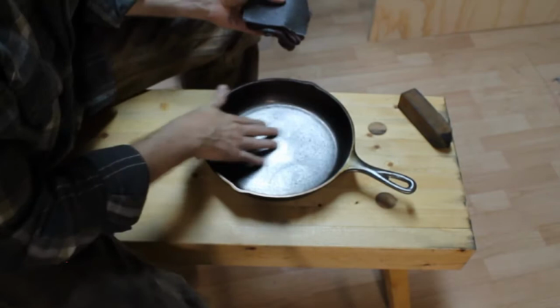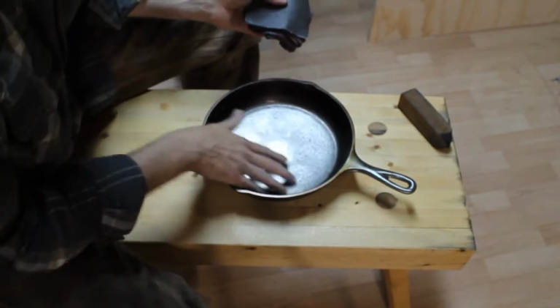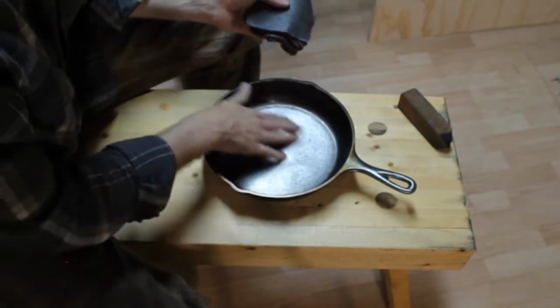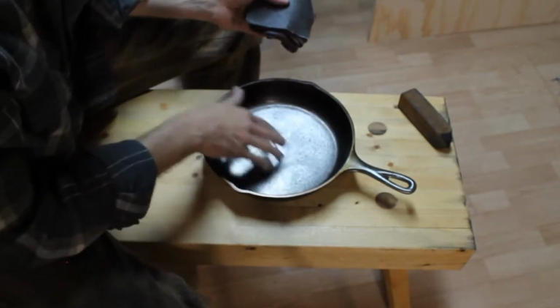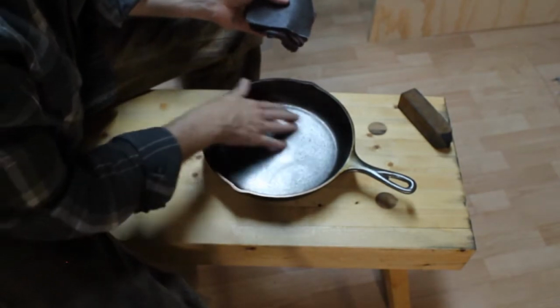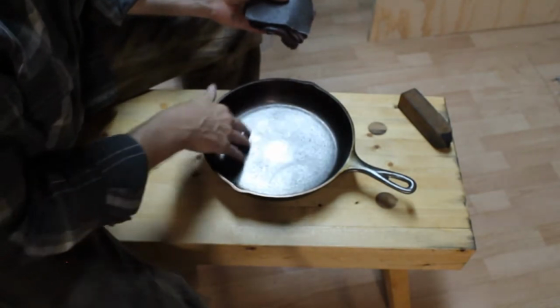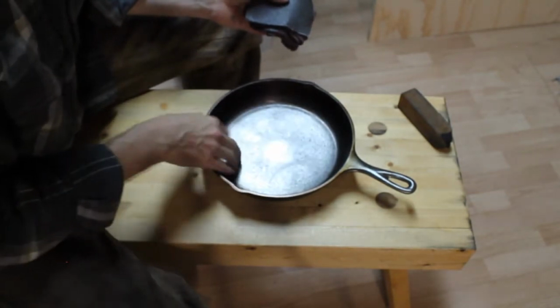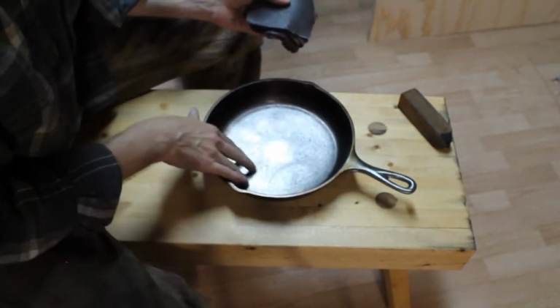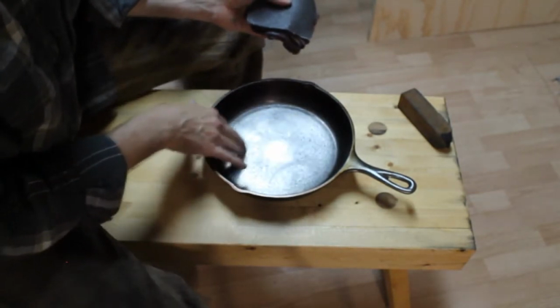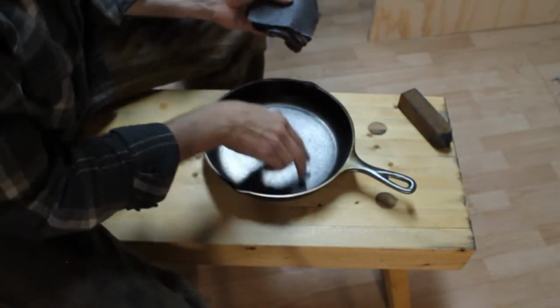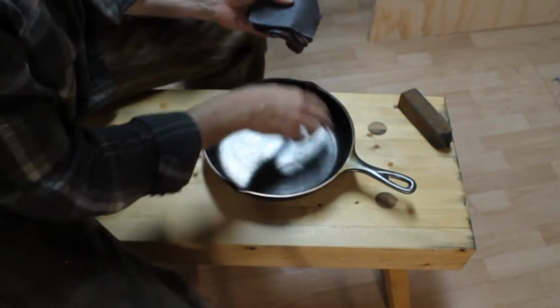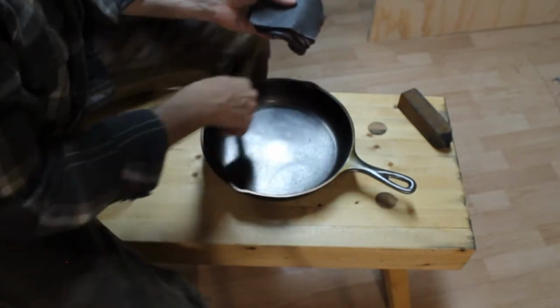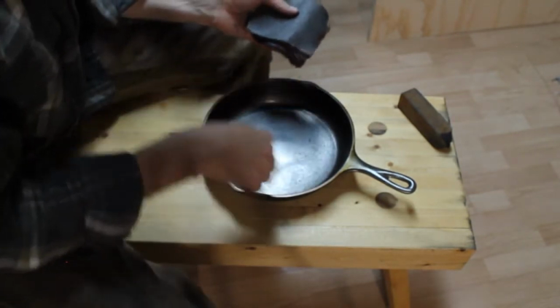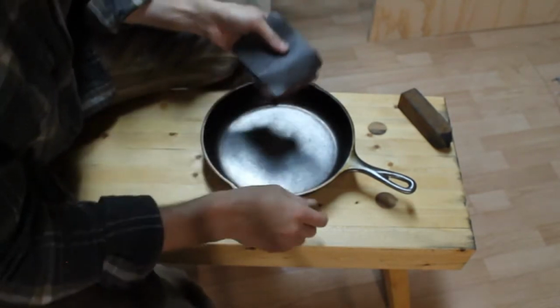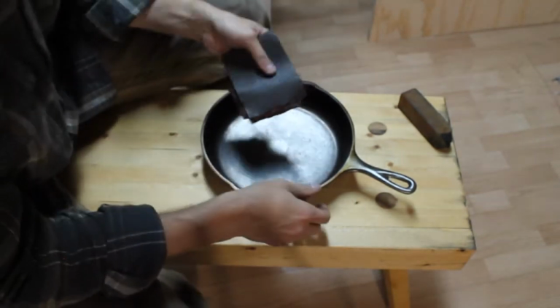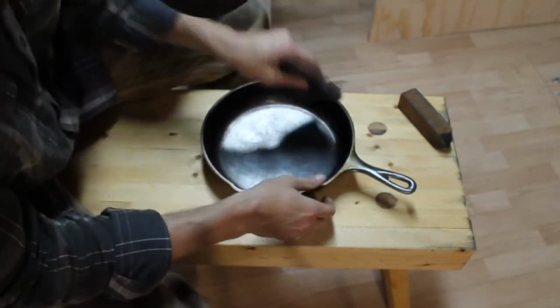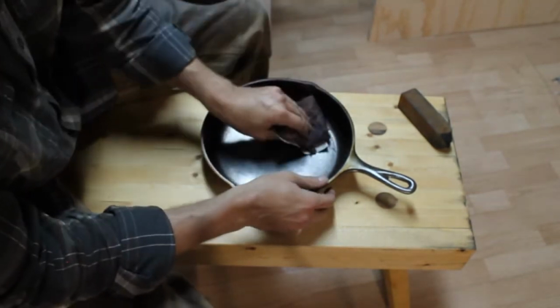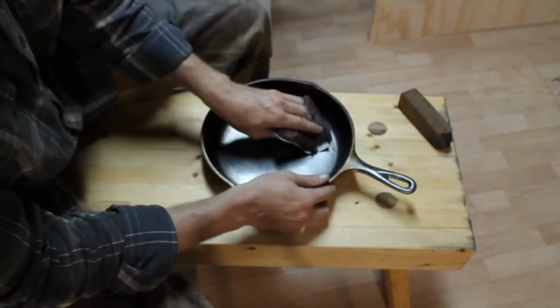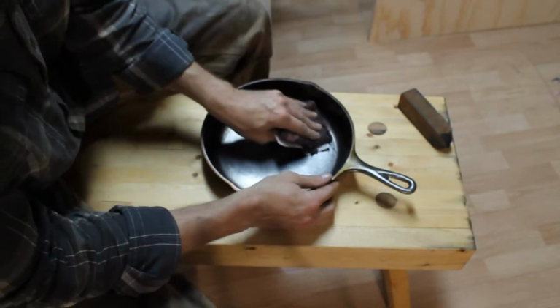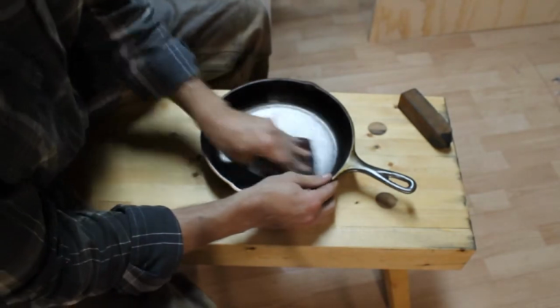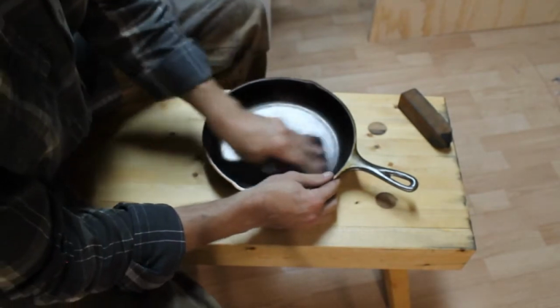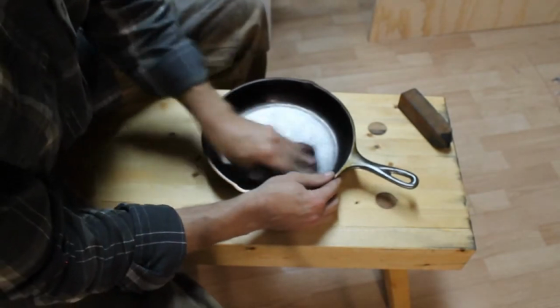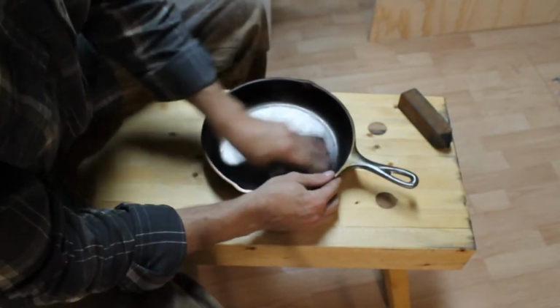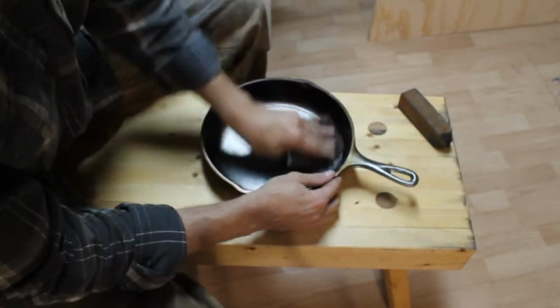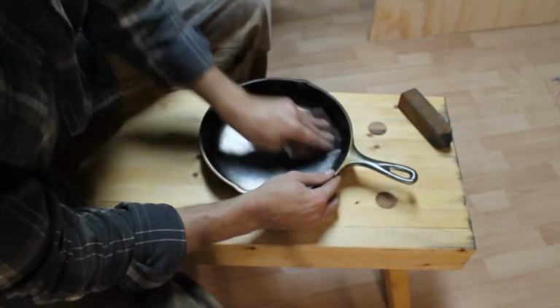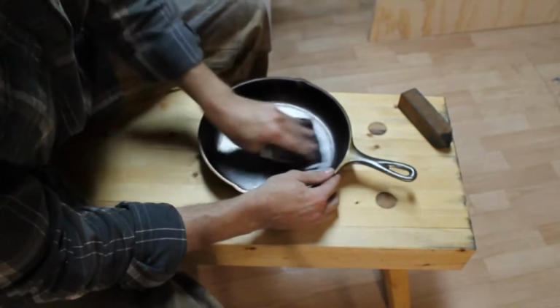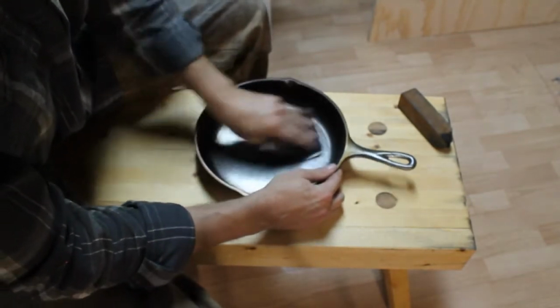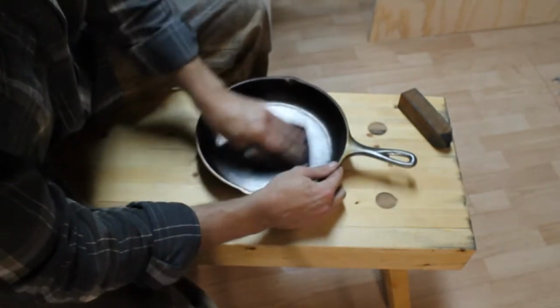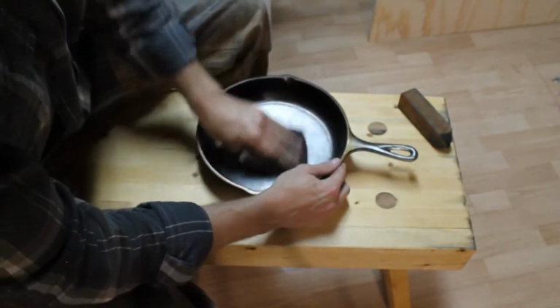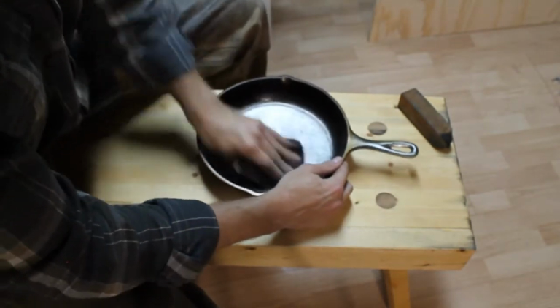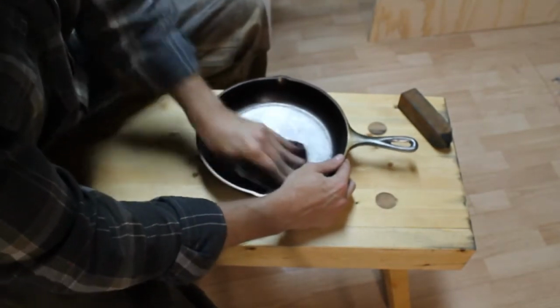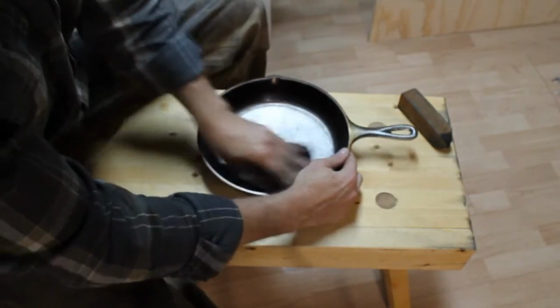I'm trying to be as systematic as I can be here, carefully and slowly rotating the skillet around as I go, to try and achieve a uniform finish.